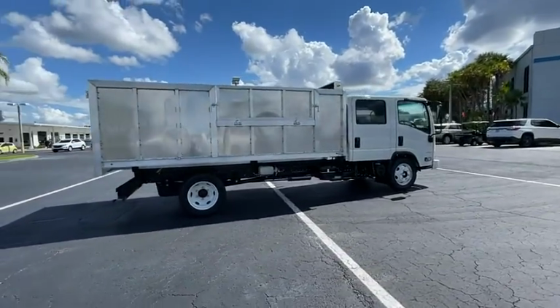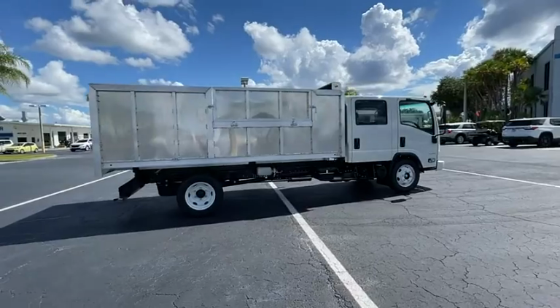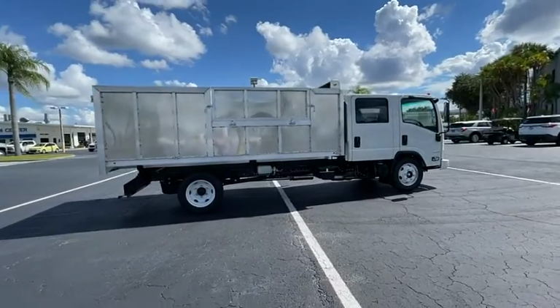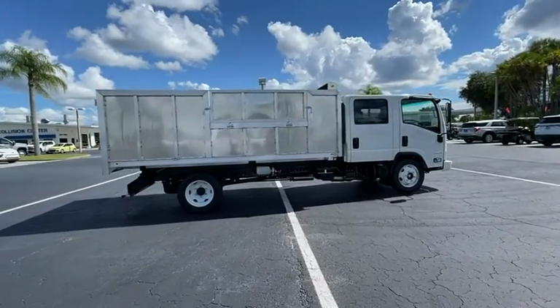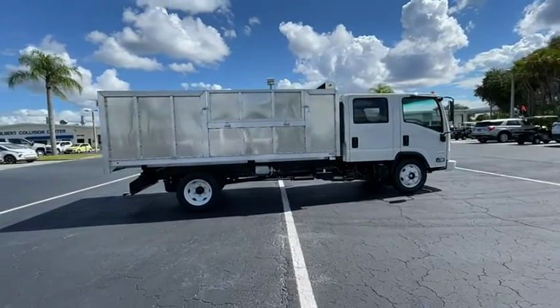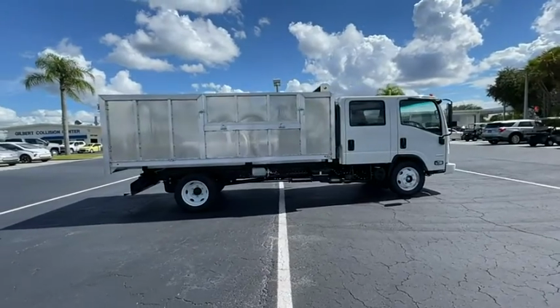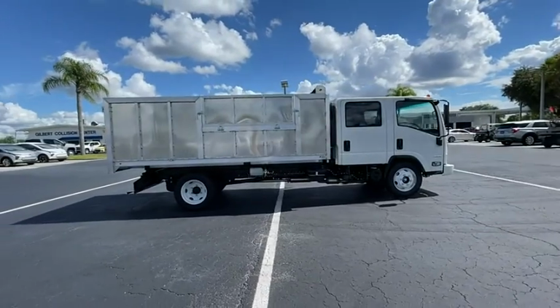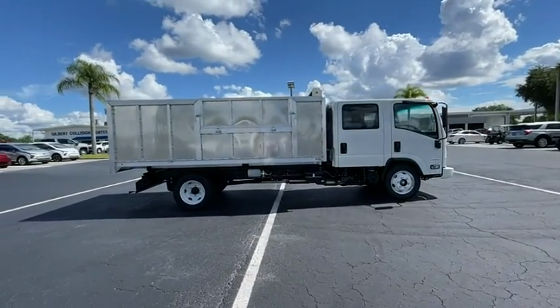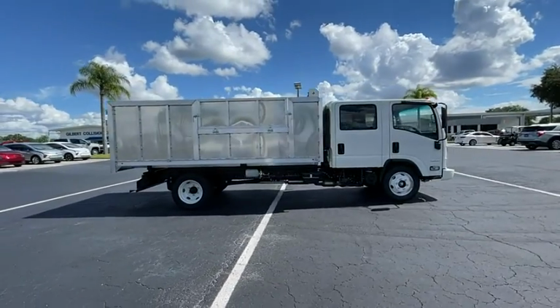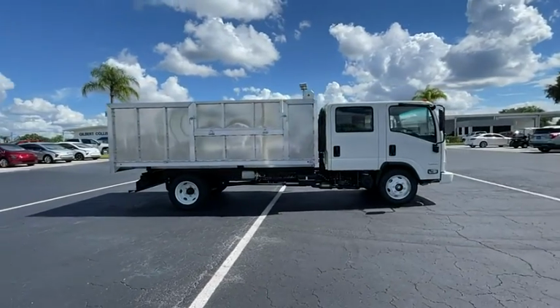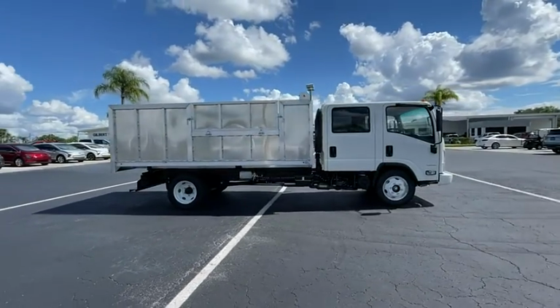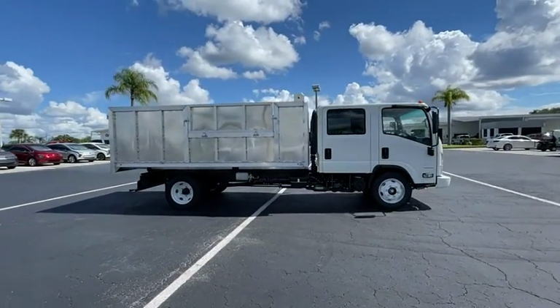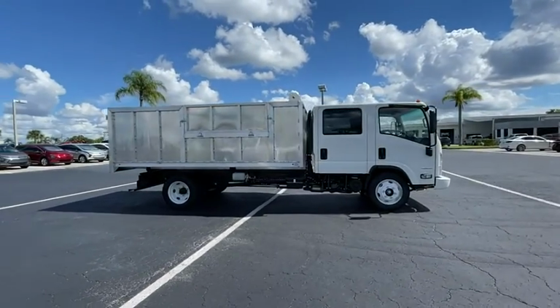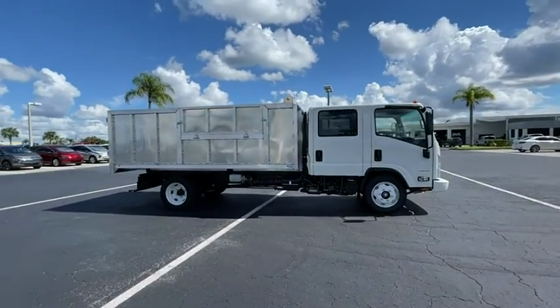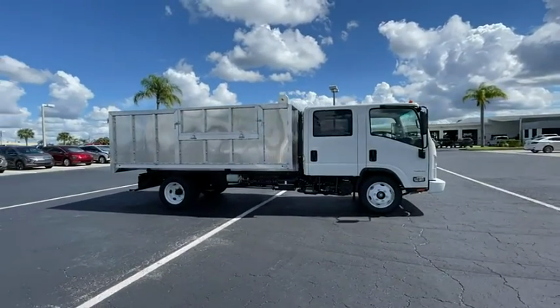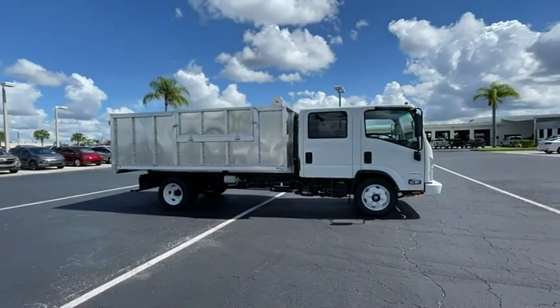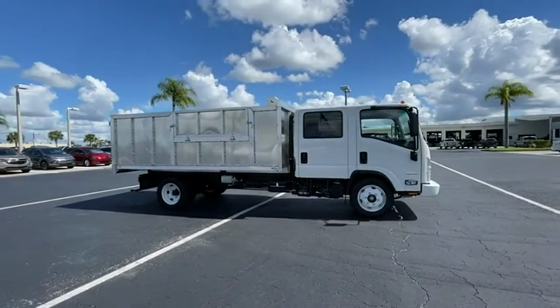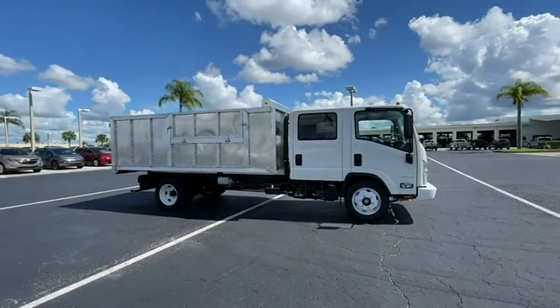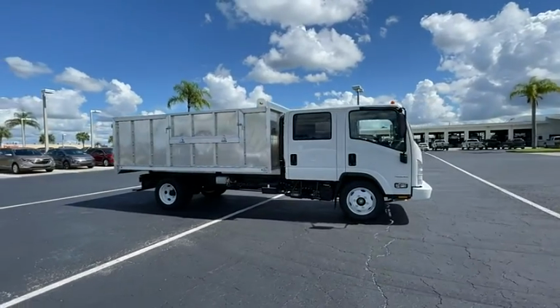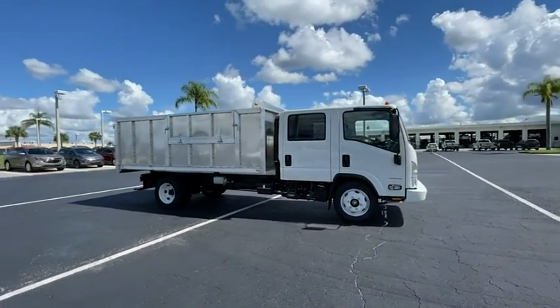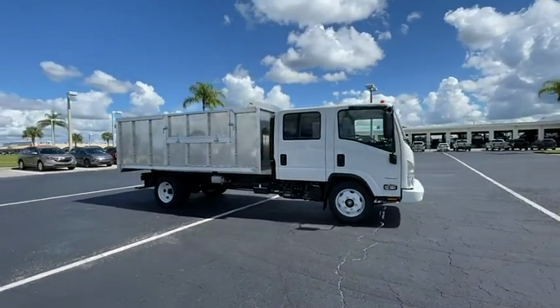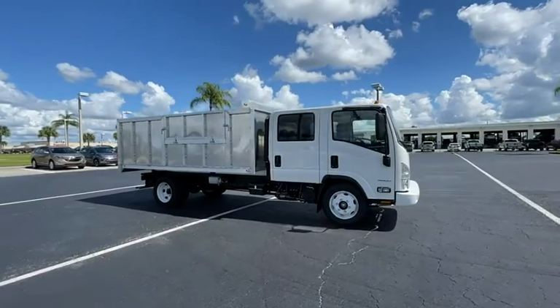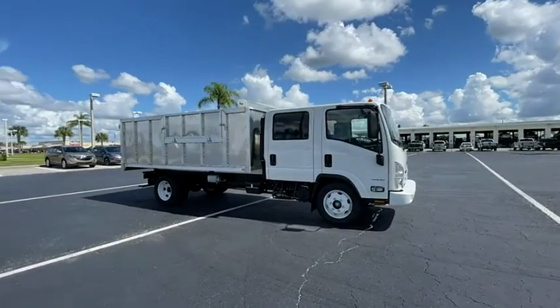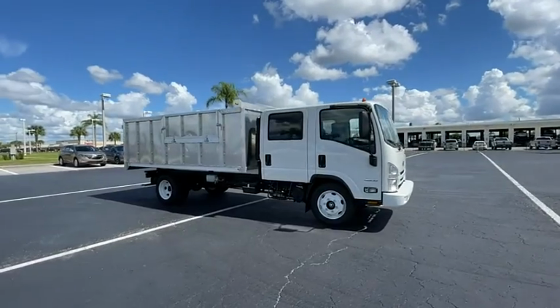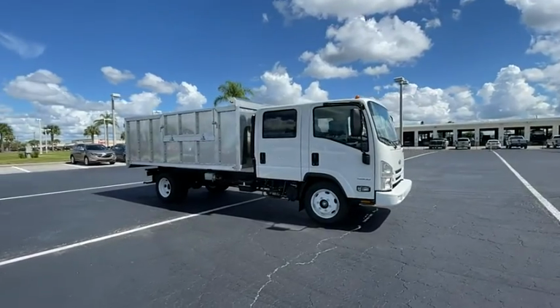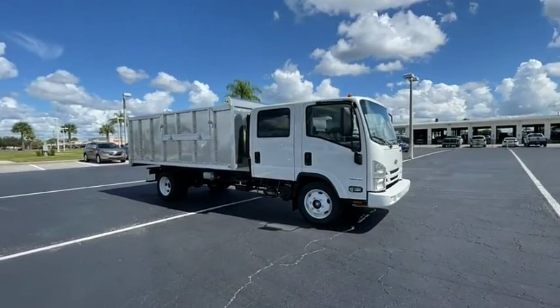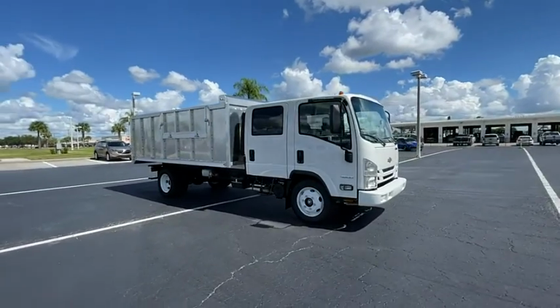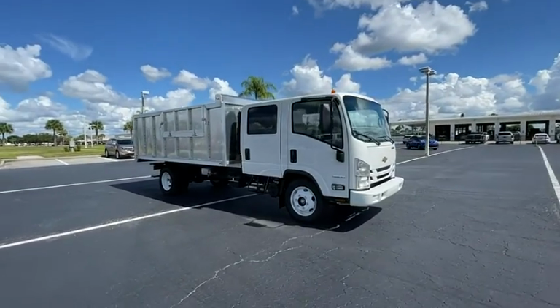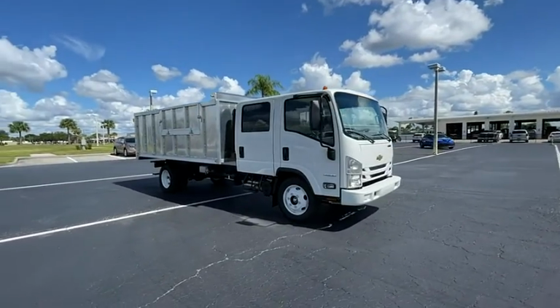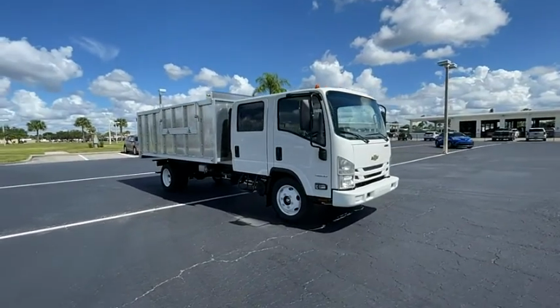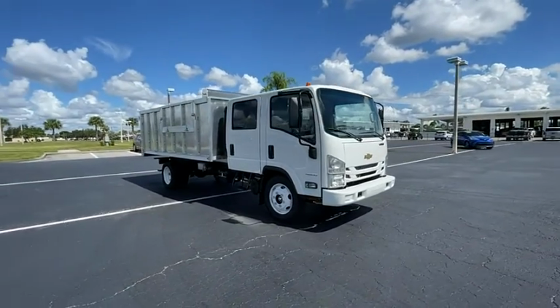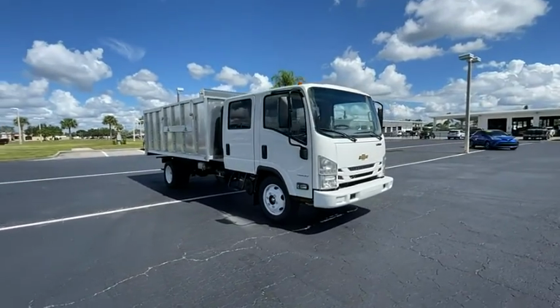Daytime running lights. Rear wheel drive. Steel wheels. Tires: front all season. Tires: rear all season.